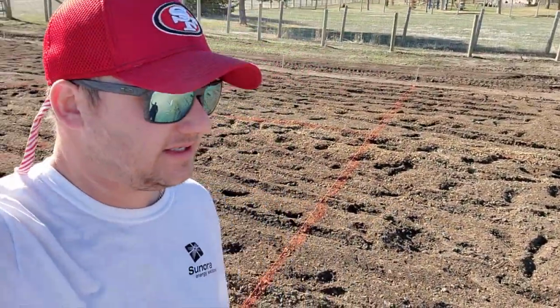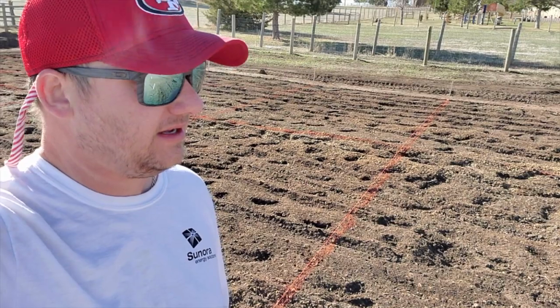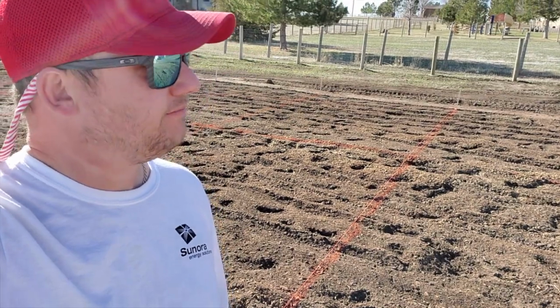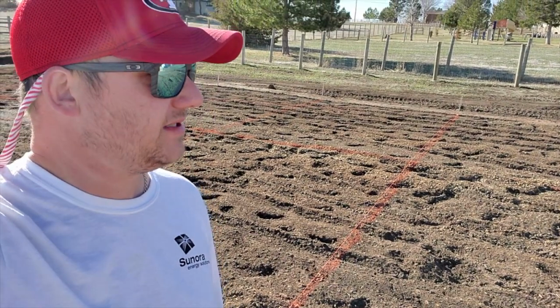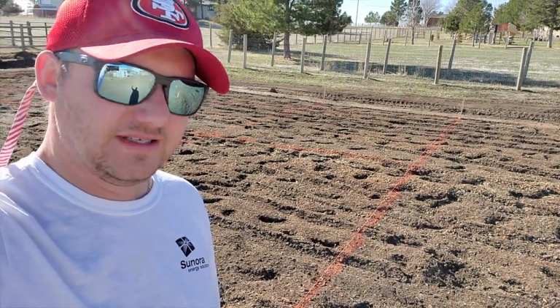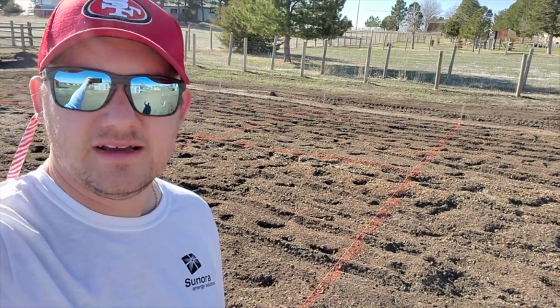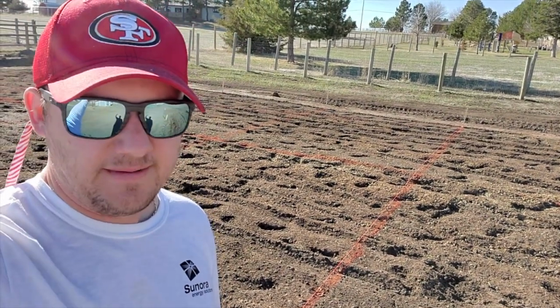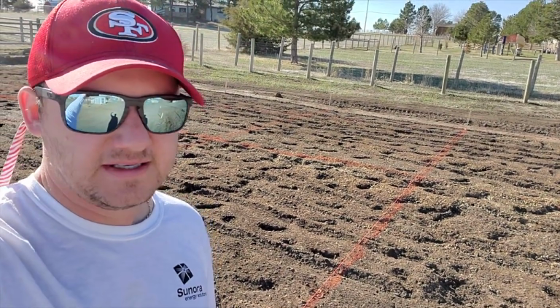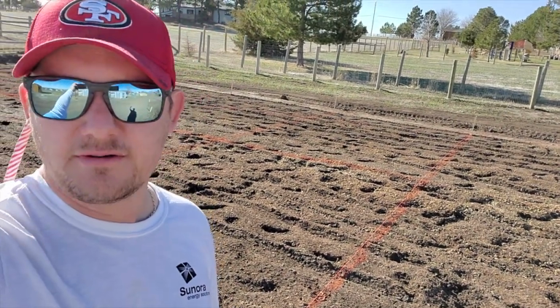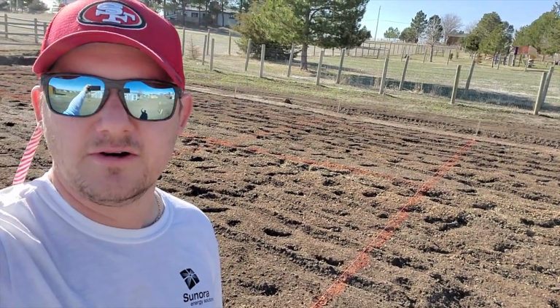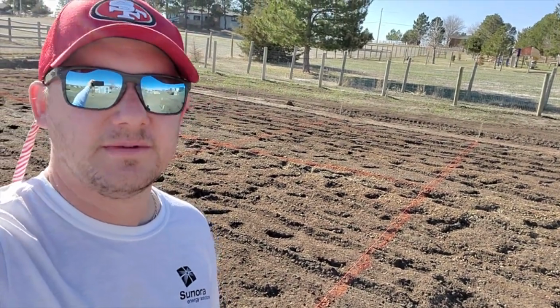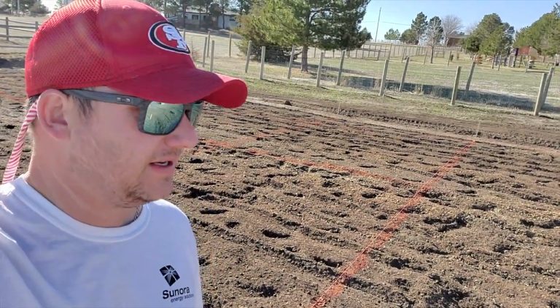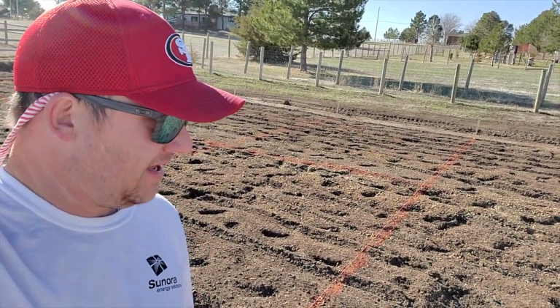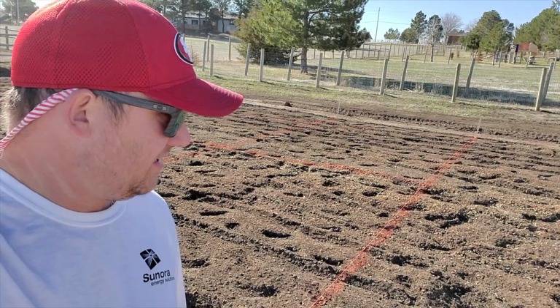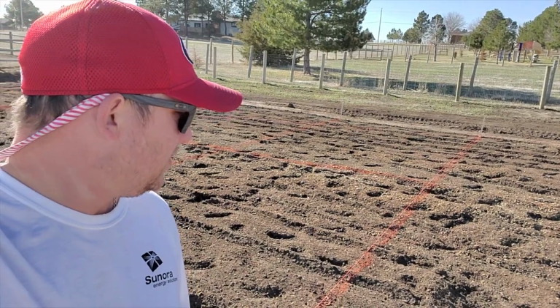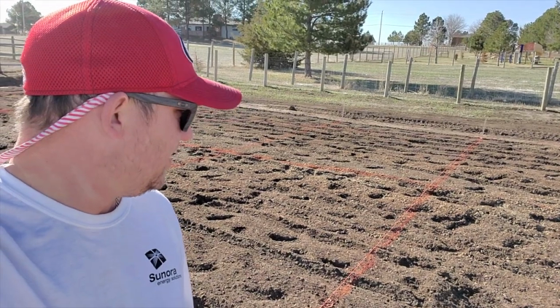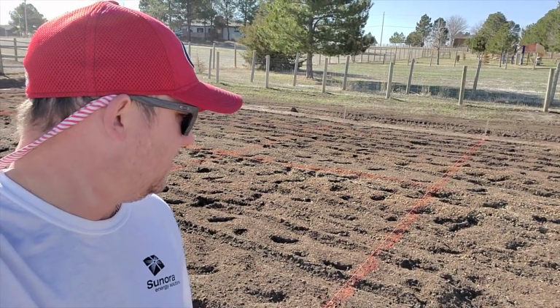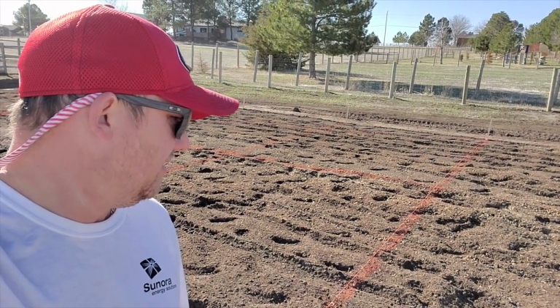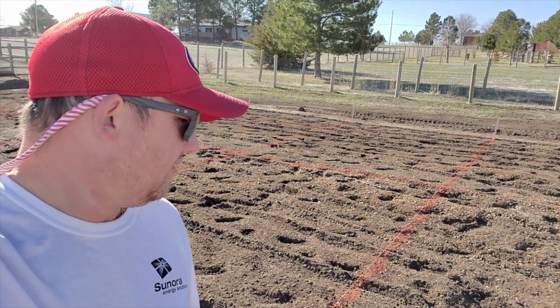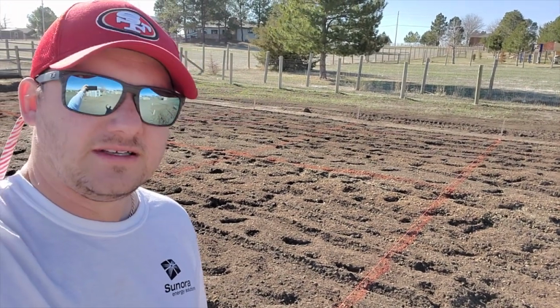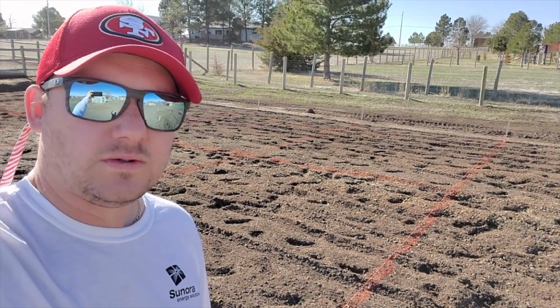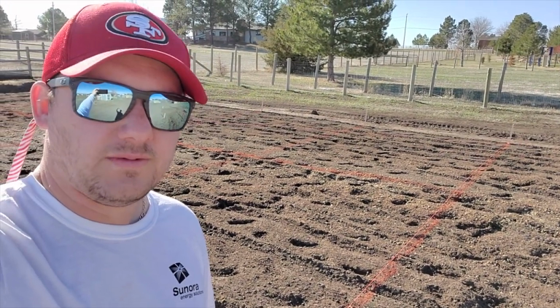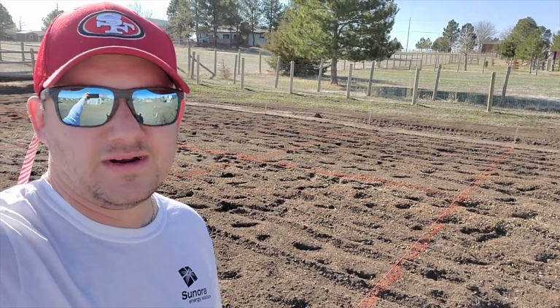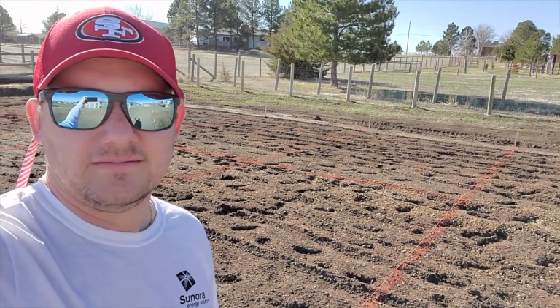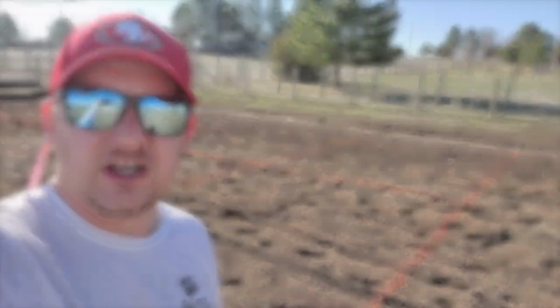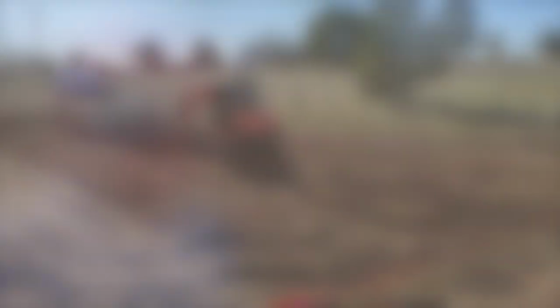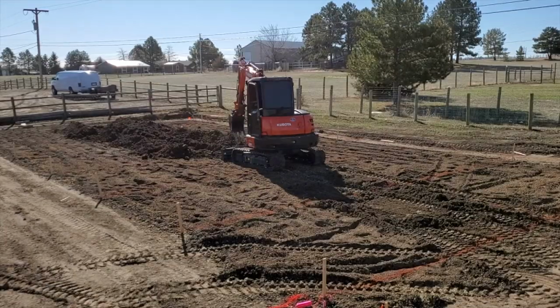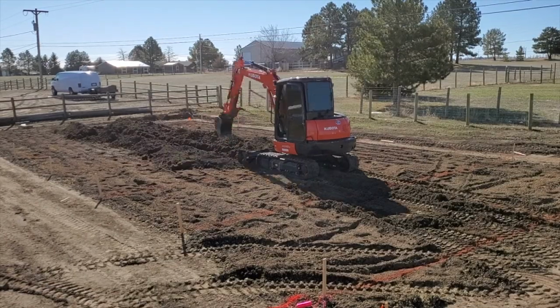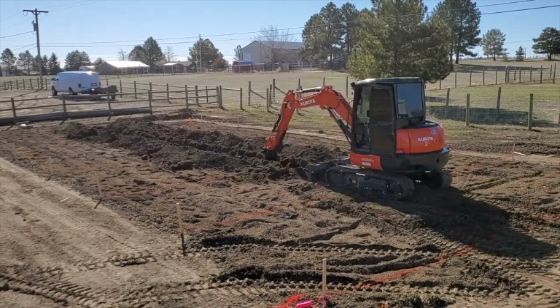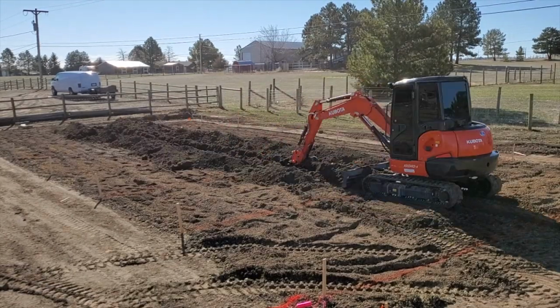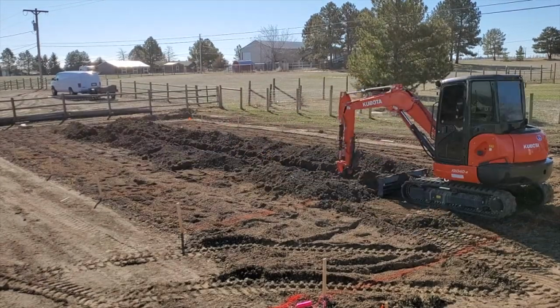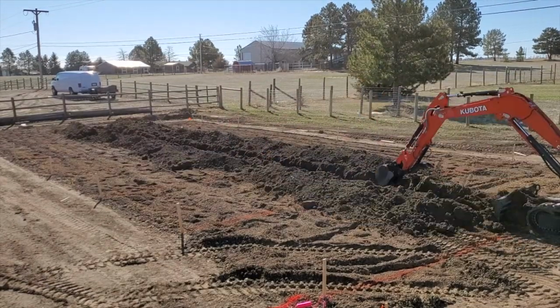Let's pan to maybe some time lapses. Maybe I'll throw up the drone or something fun. And we'll dig some holes — and when I say we, I mean Jeff.